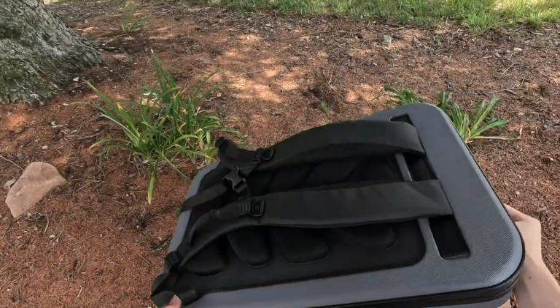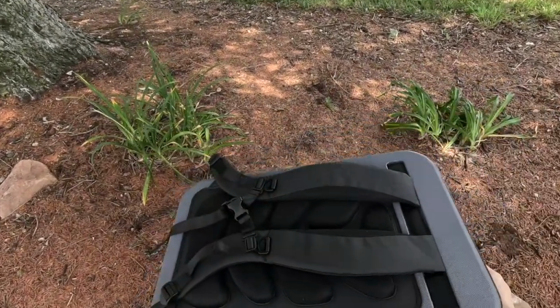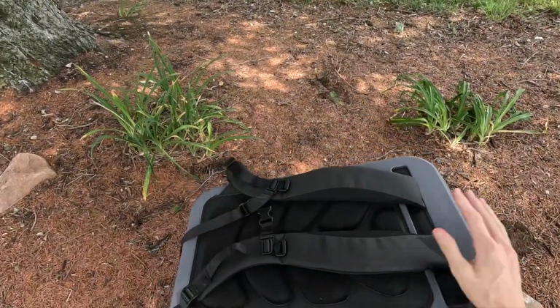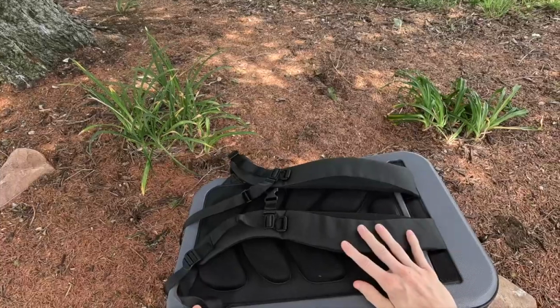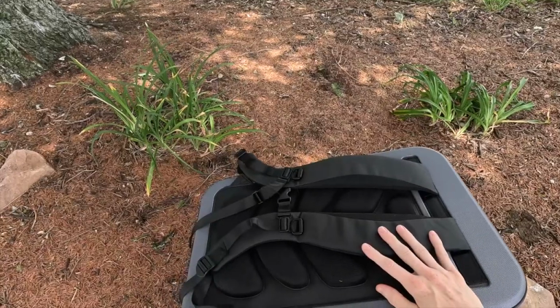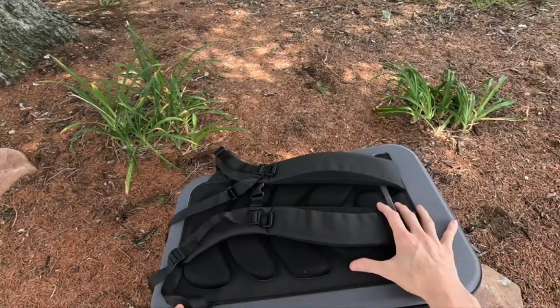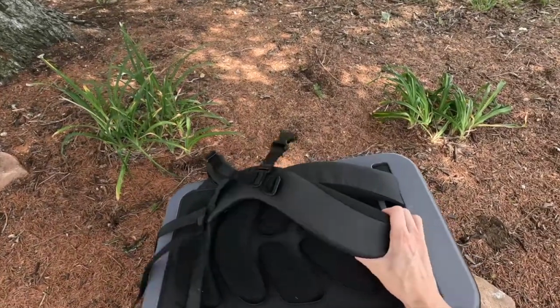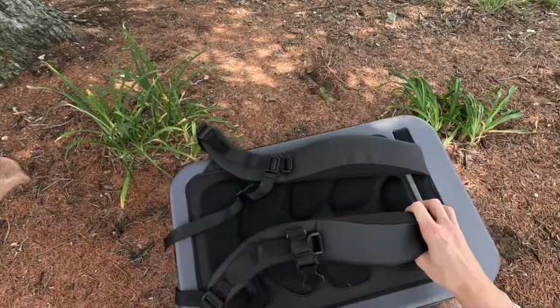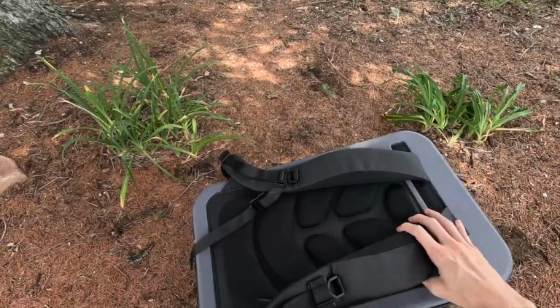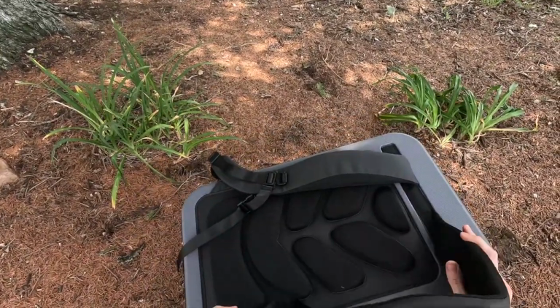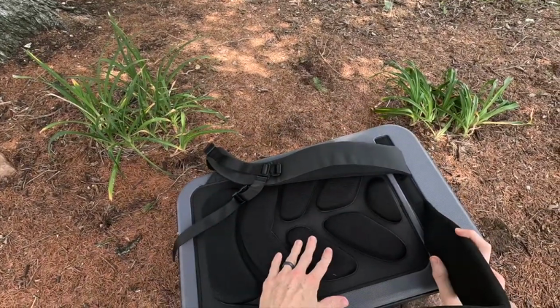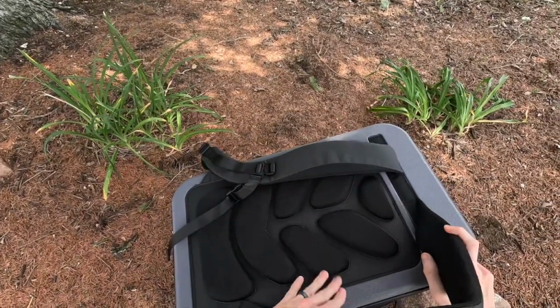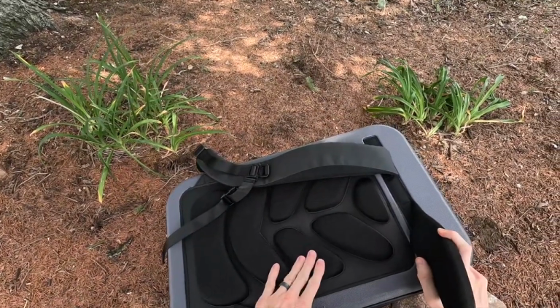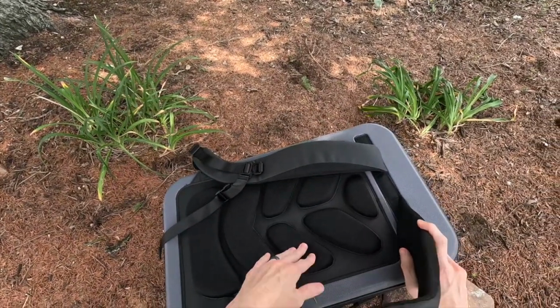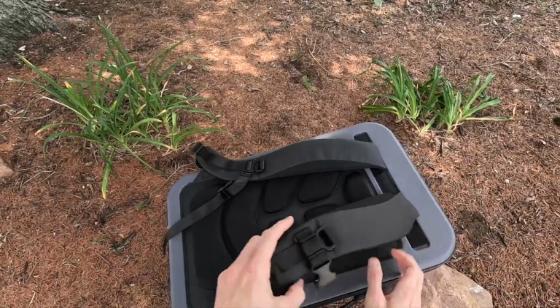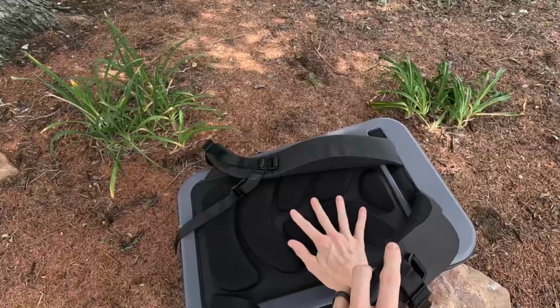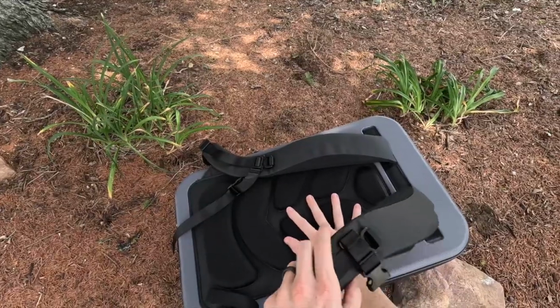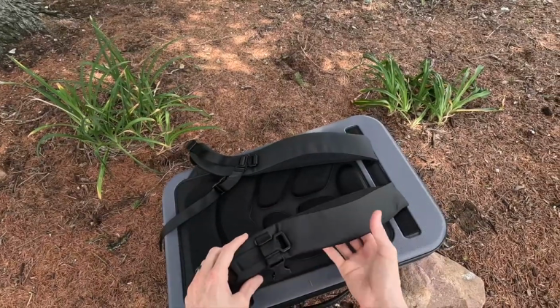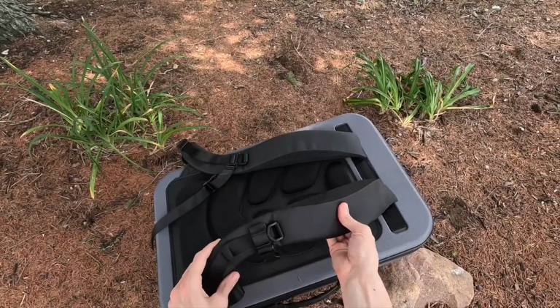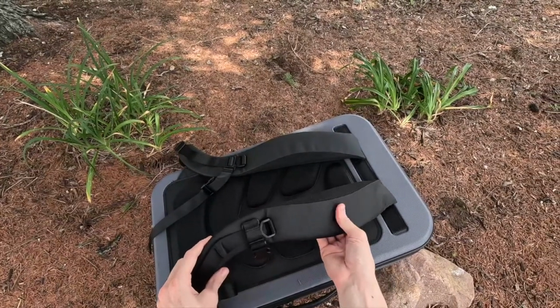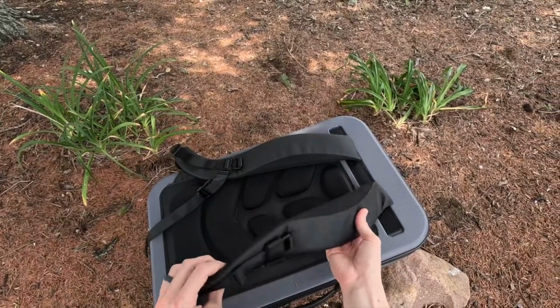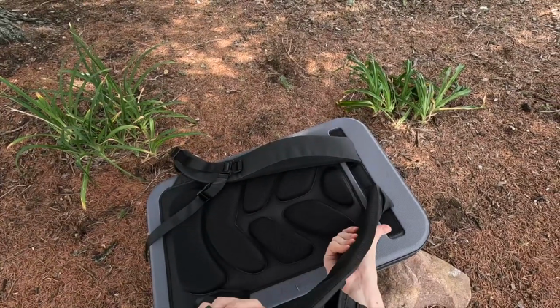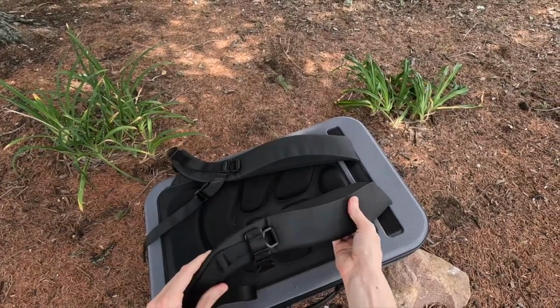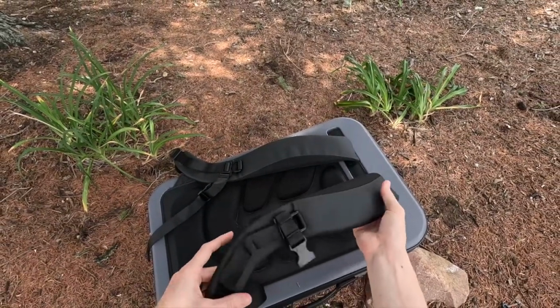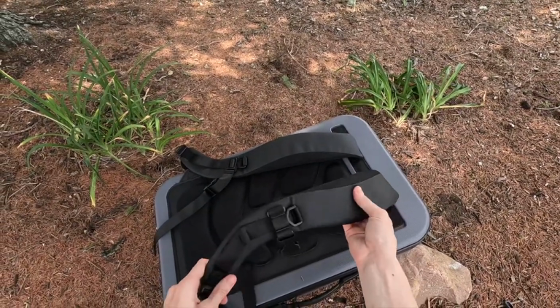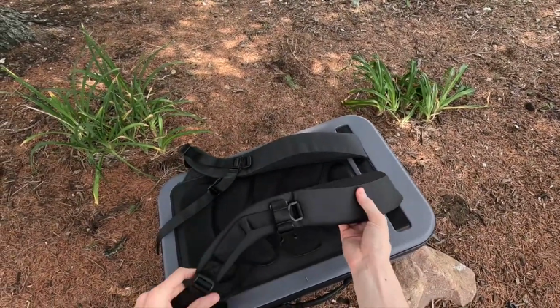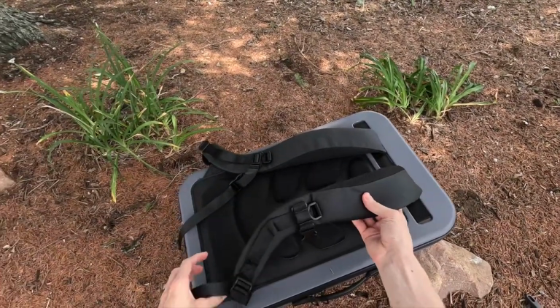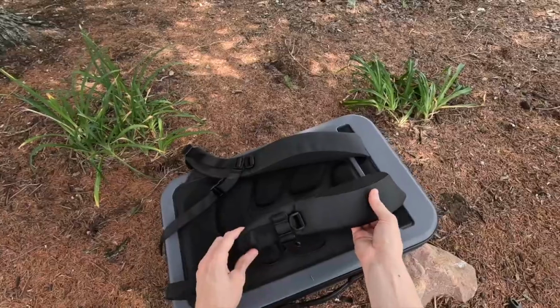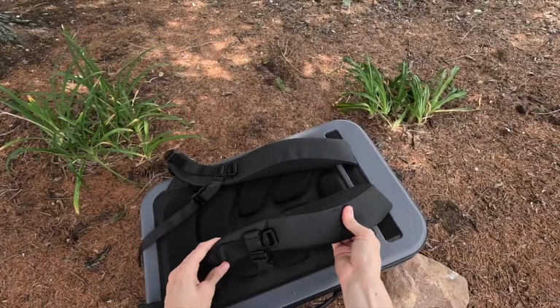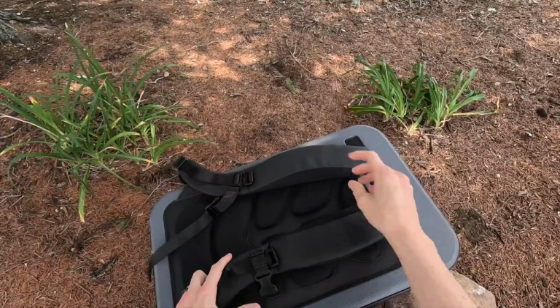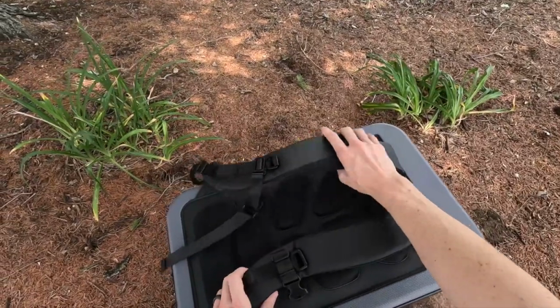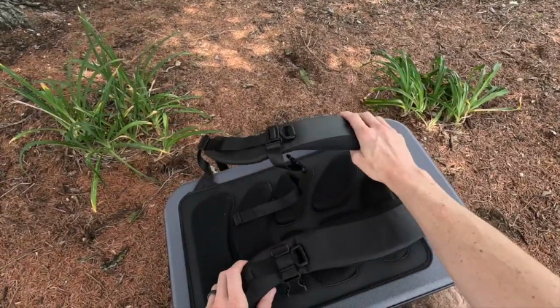On the top of the case here, you can see the backpack straps. There's a nice bit of padding for when you're wearing it on your back, and the backpack straps are padded quite nicely as well.